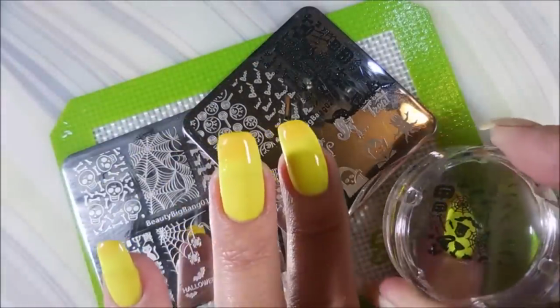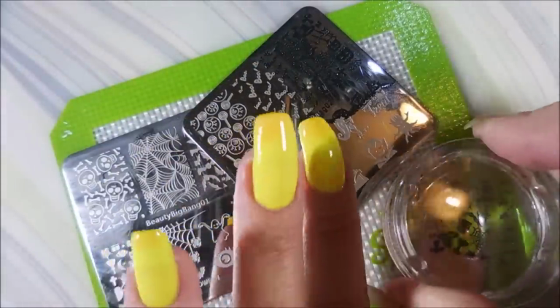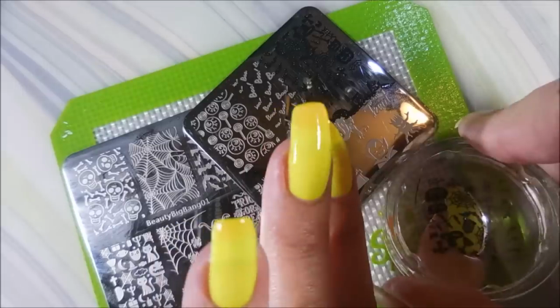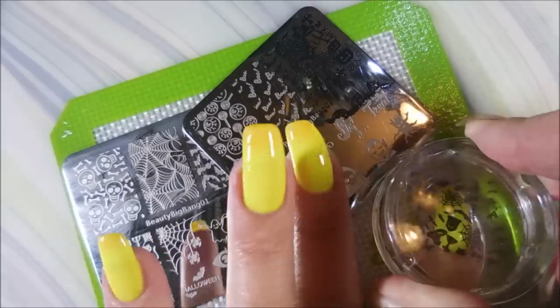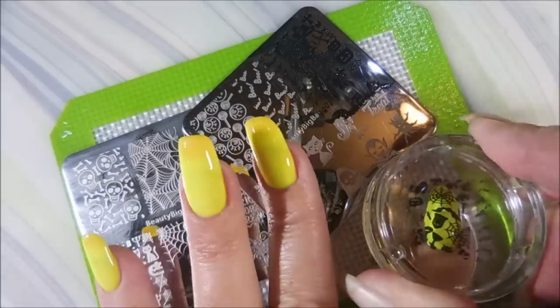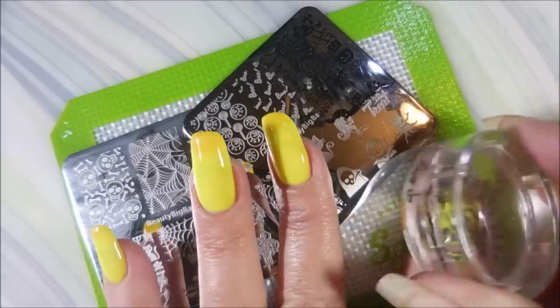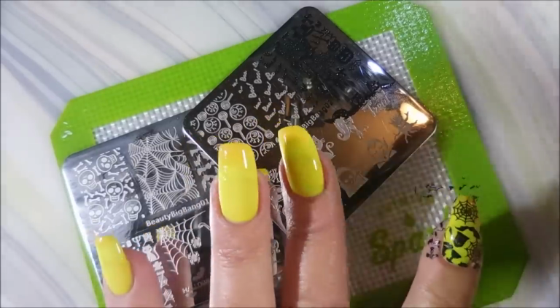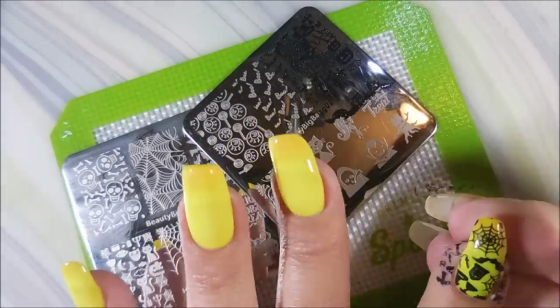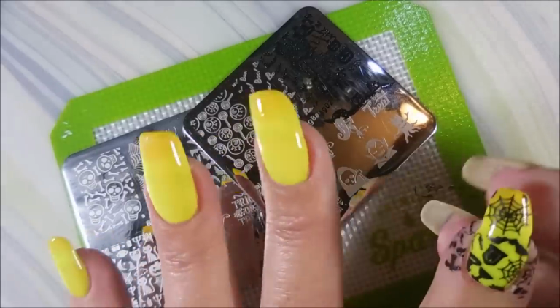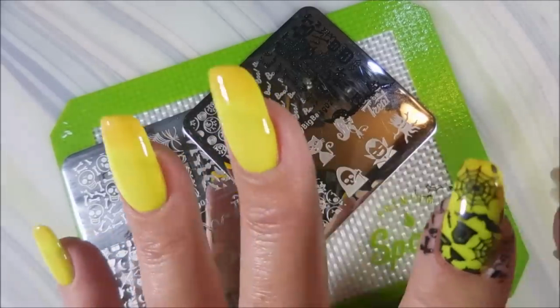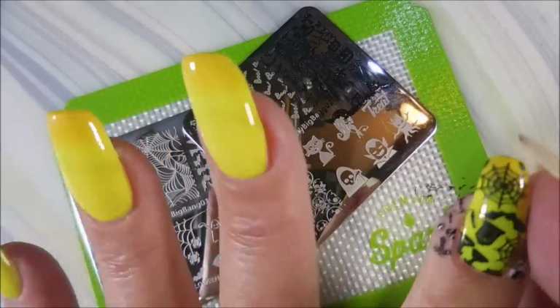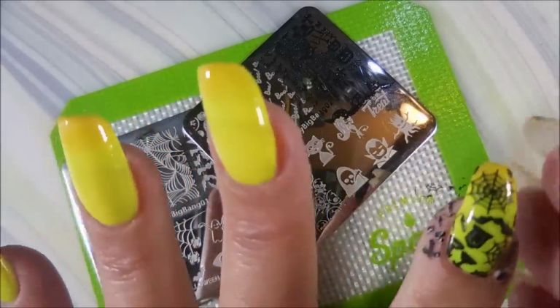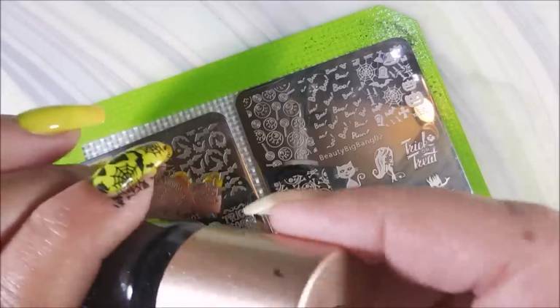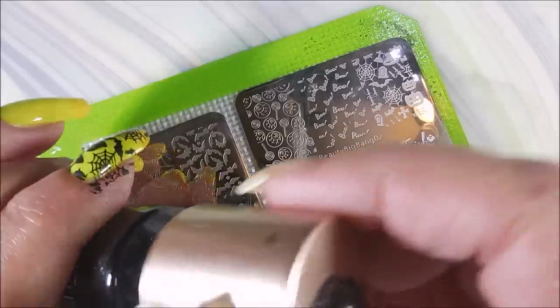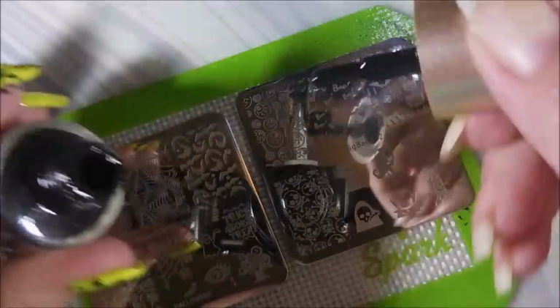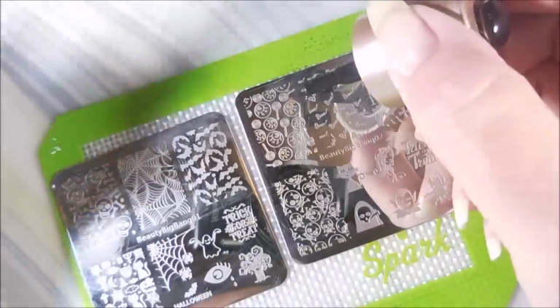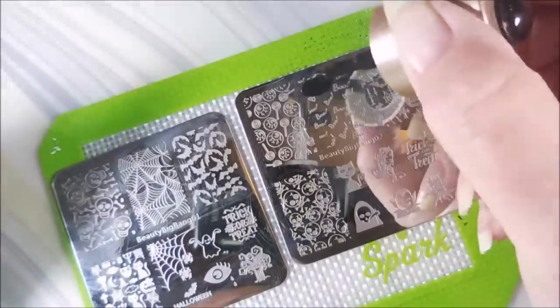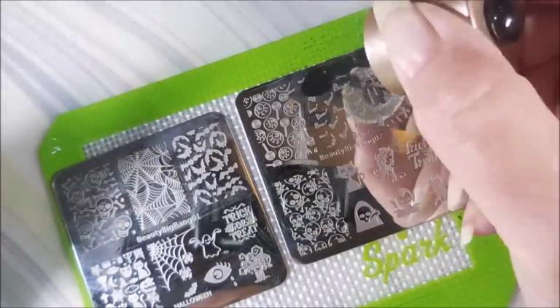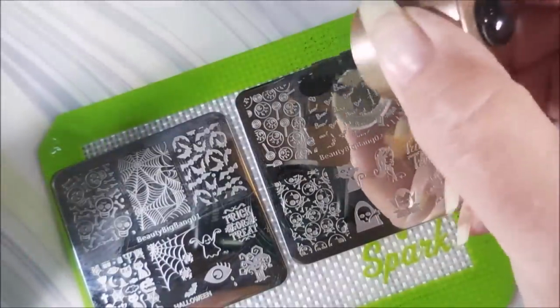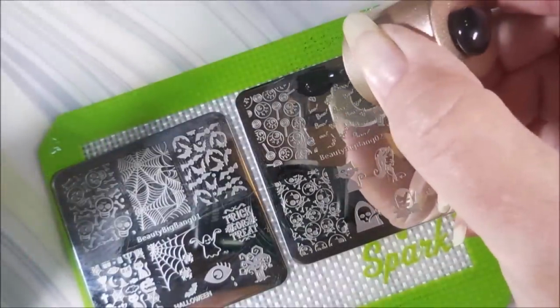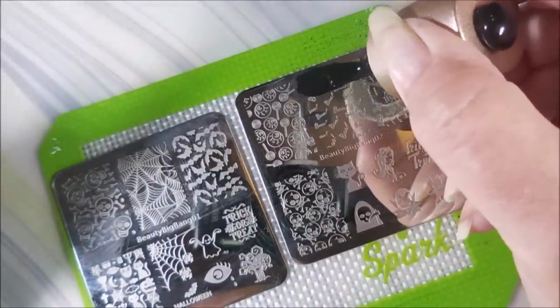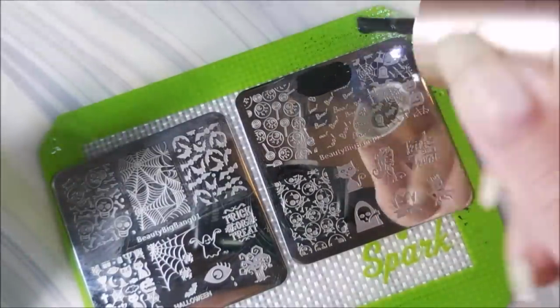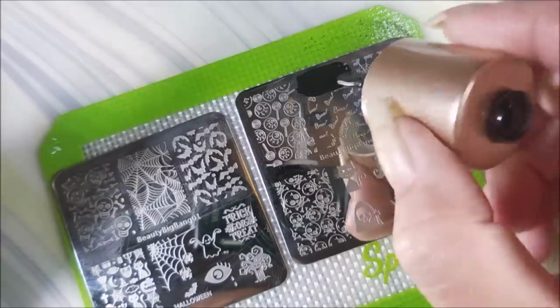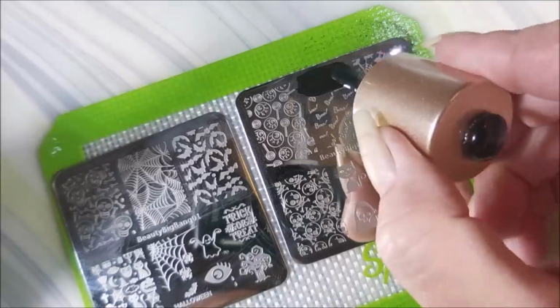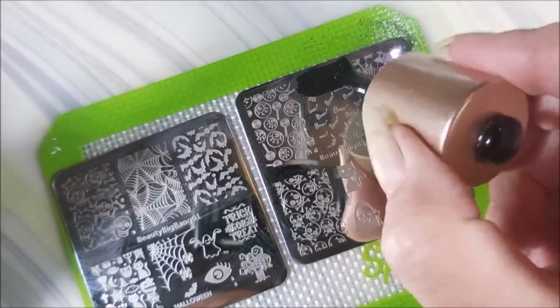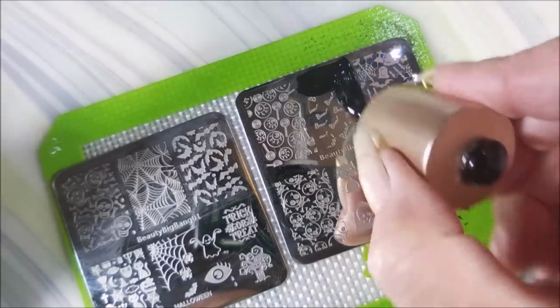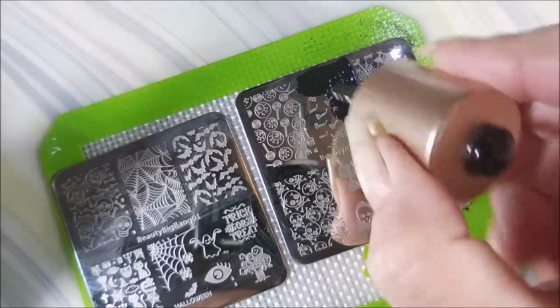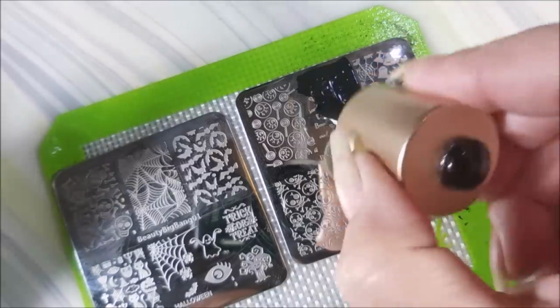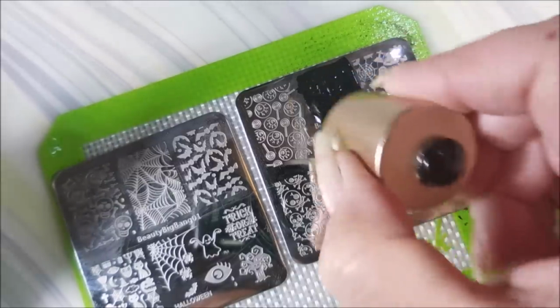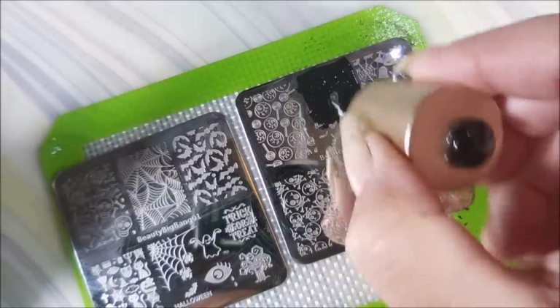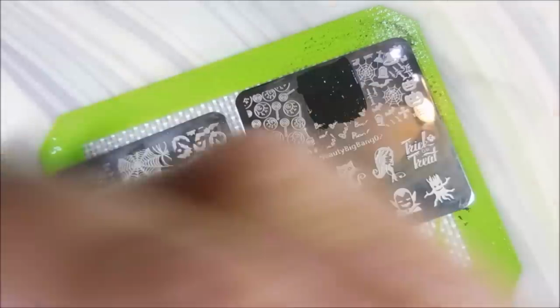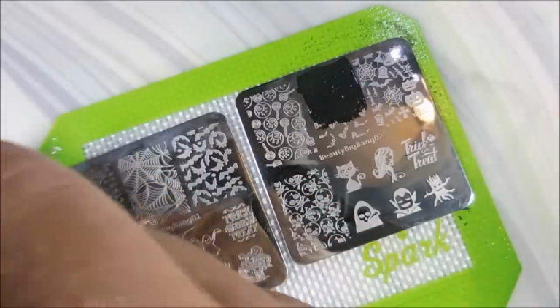This one's just got a lot of different stuff on it — spider webs and bats and gravestones. I had to use it. And this next one's too cute; it just says 'boo.' Boo all over the place.